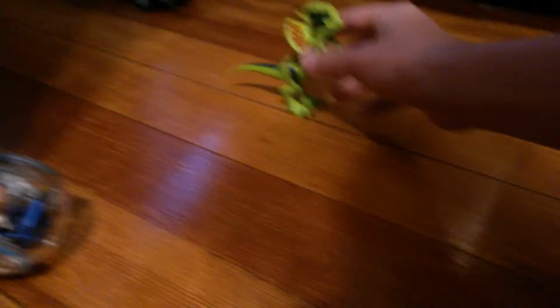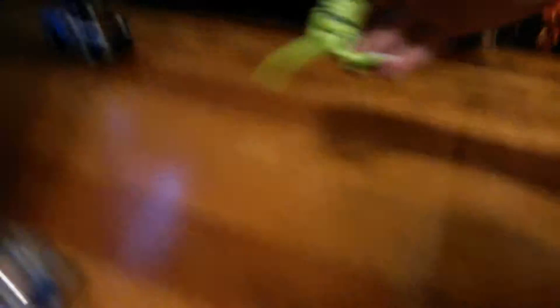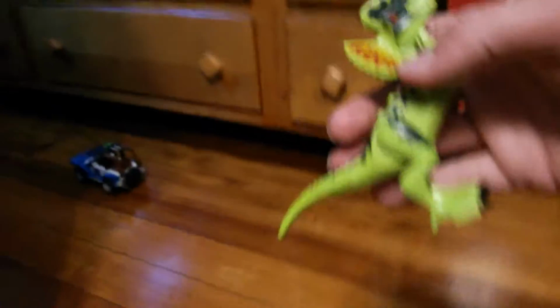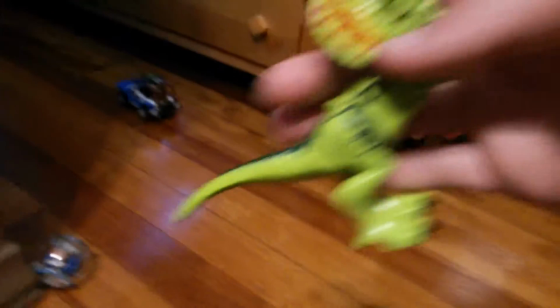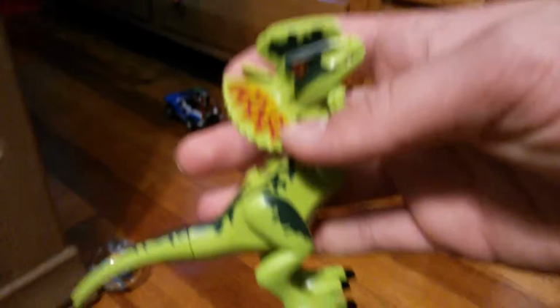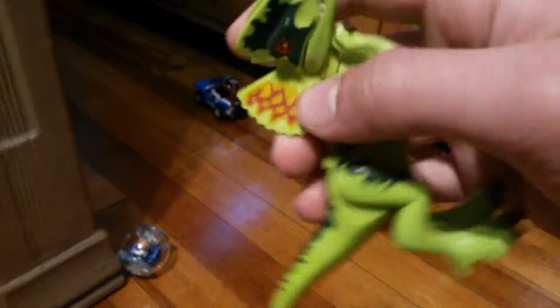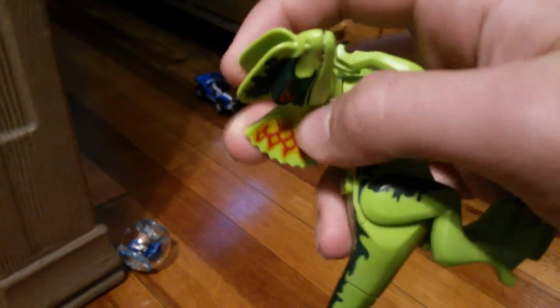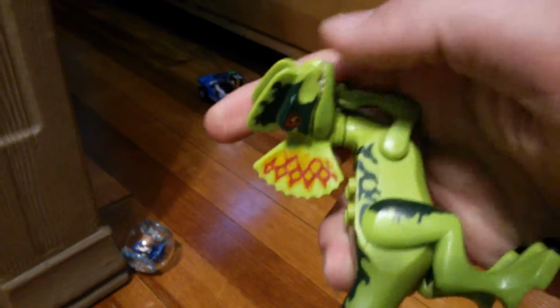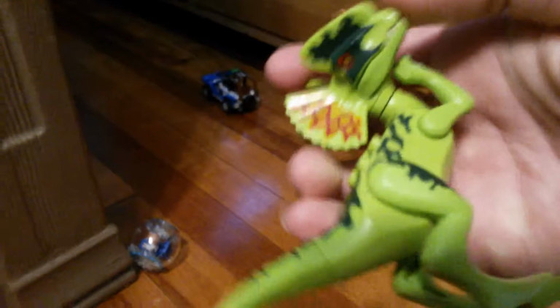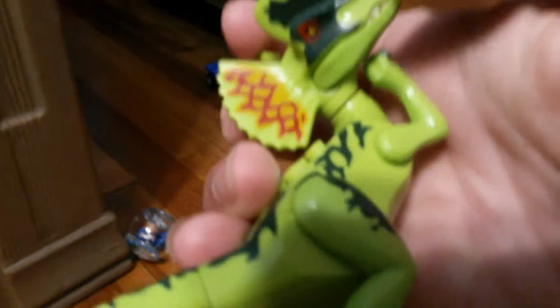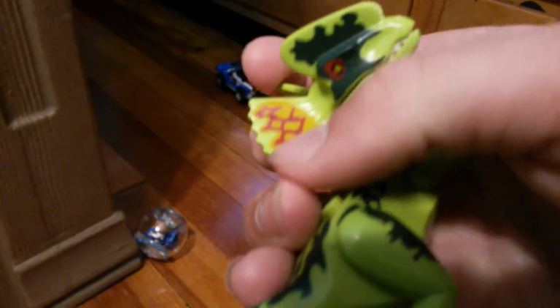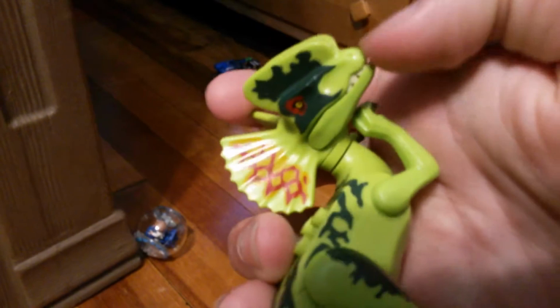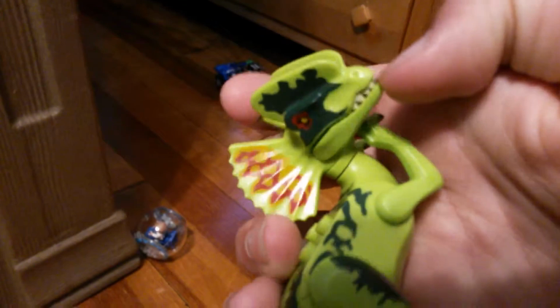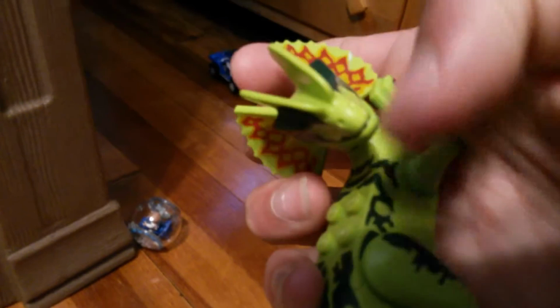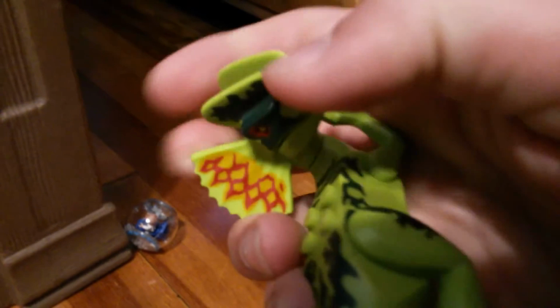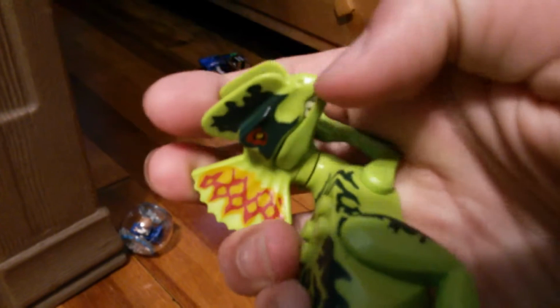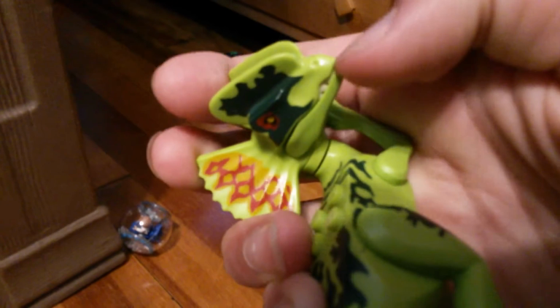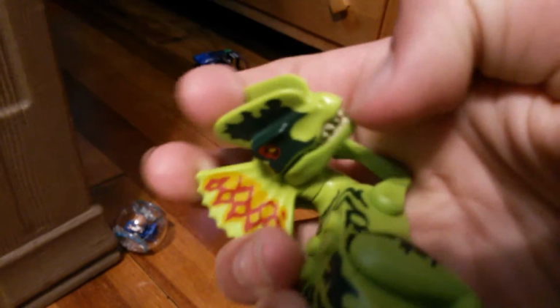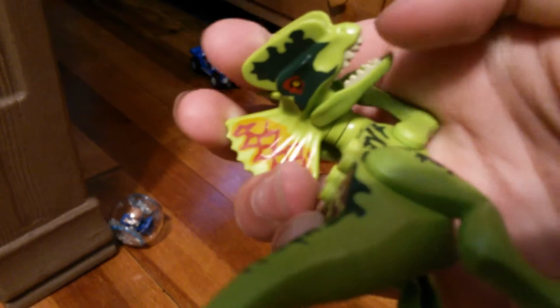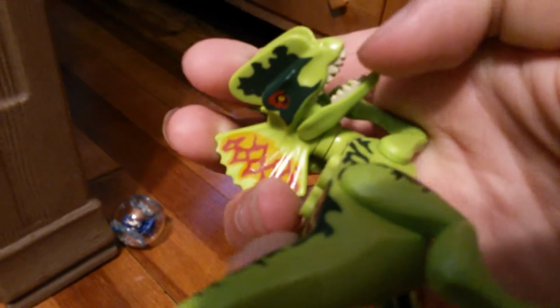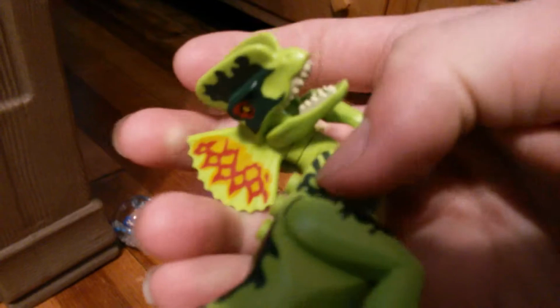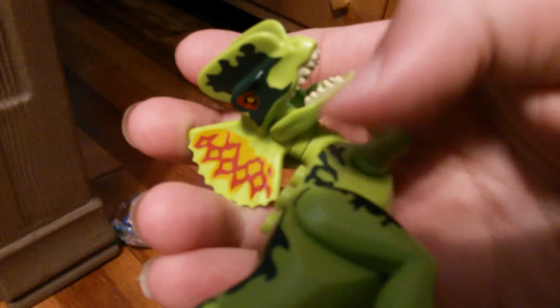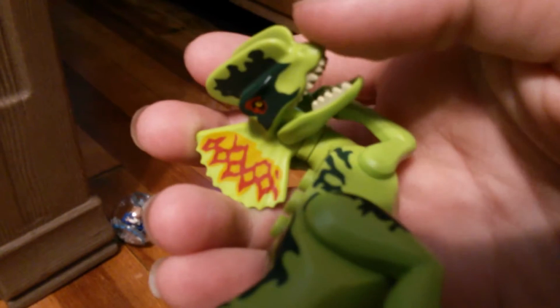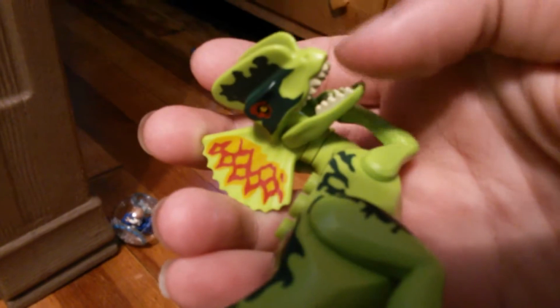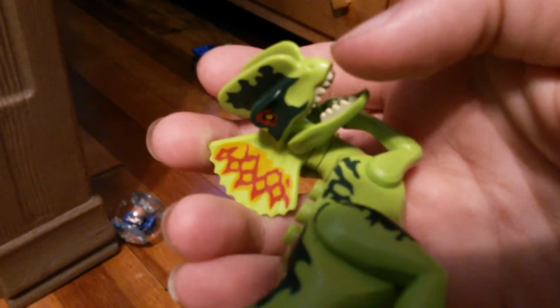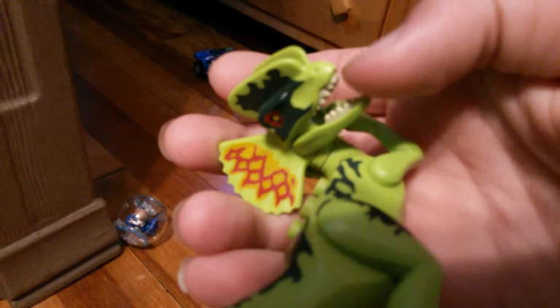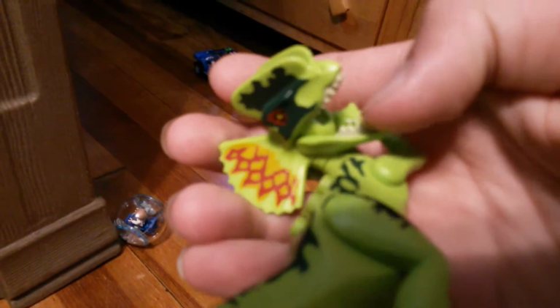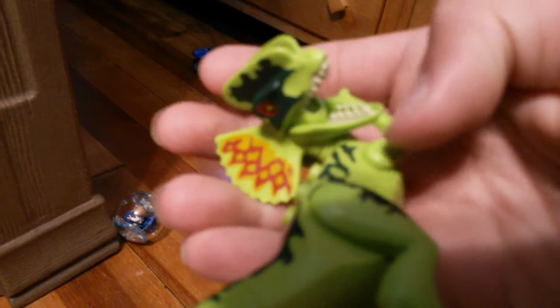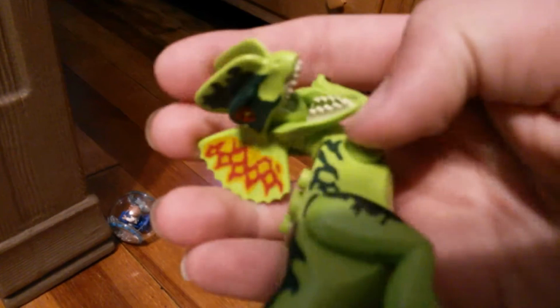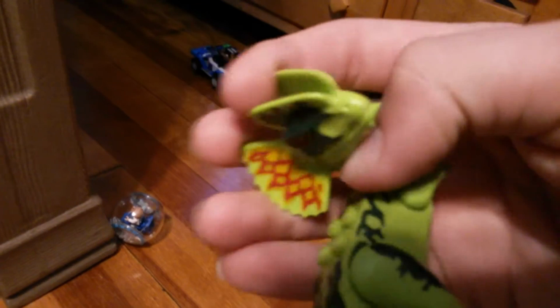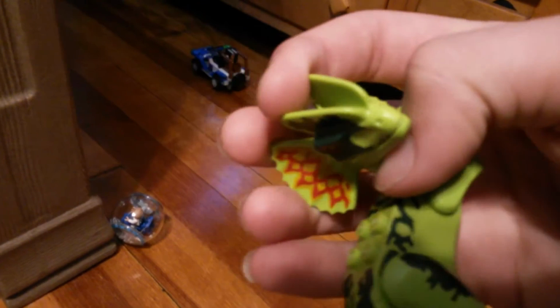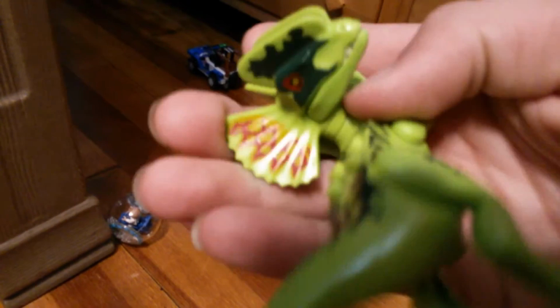The Dilophosaurus — I love this figure. Those snarls, the frills, he opens his mouth. He goes three modes: this mode, that mode, and that mode.